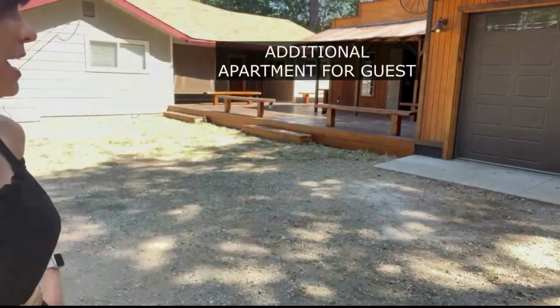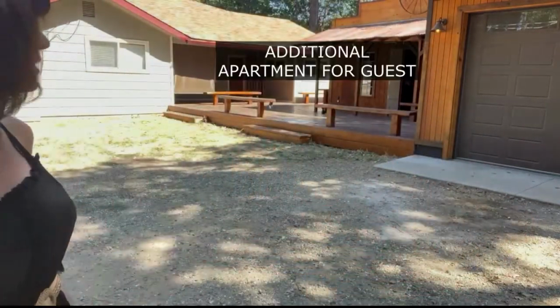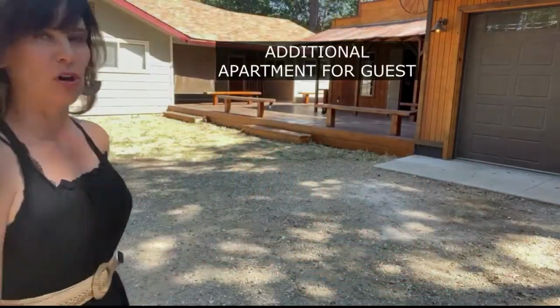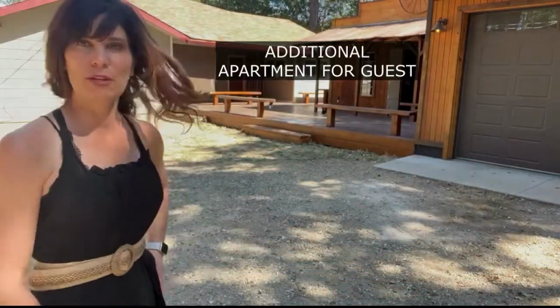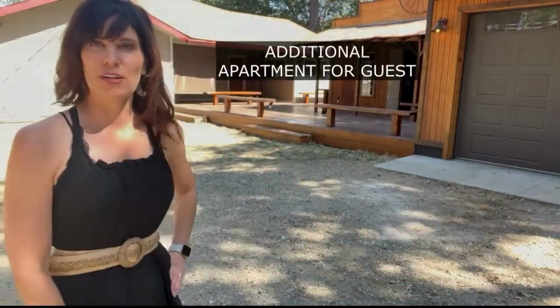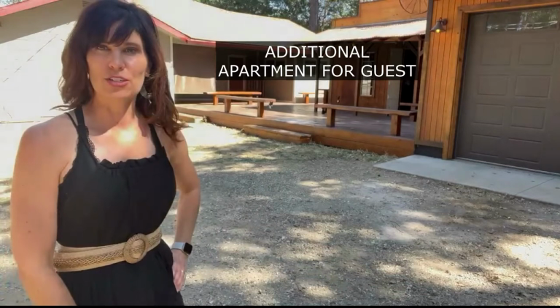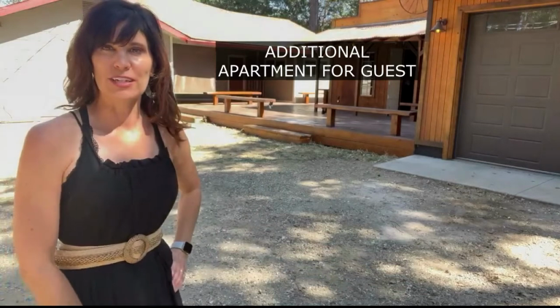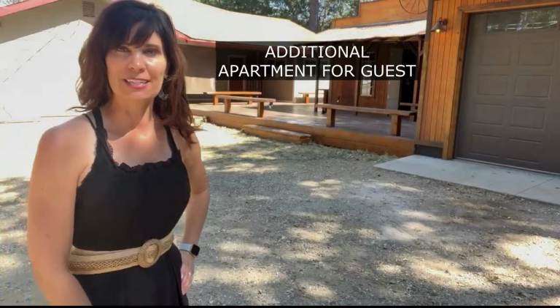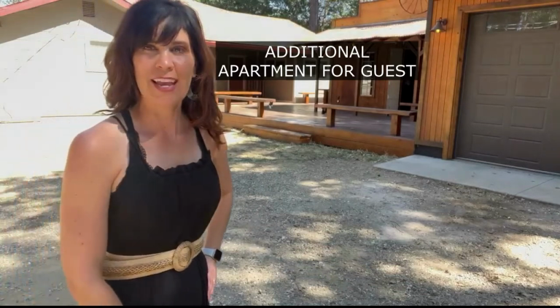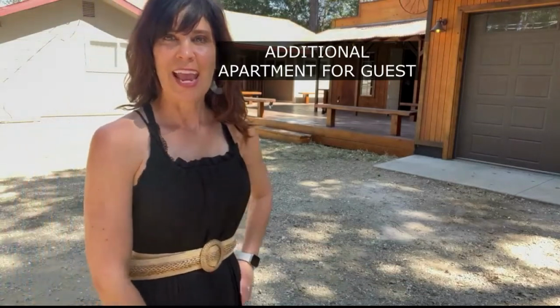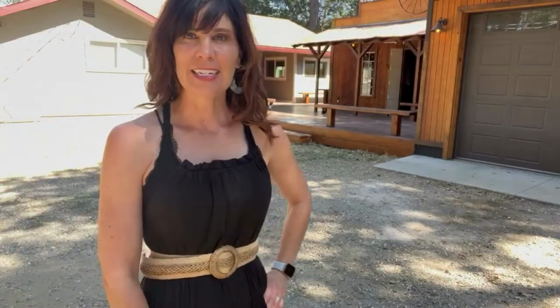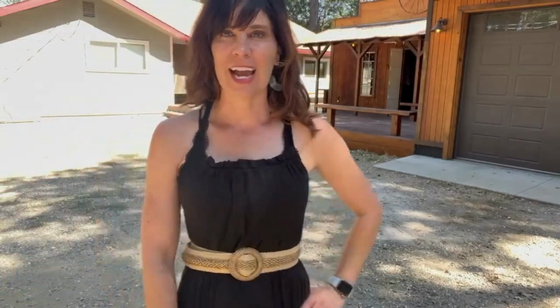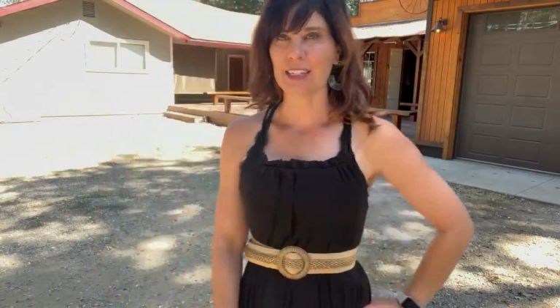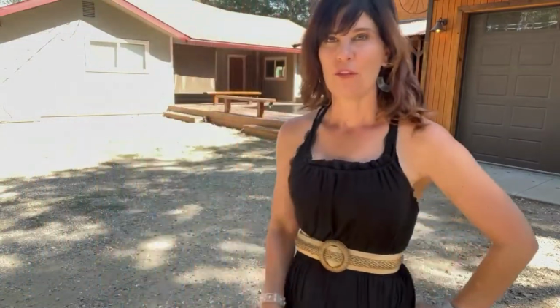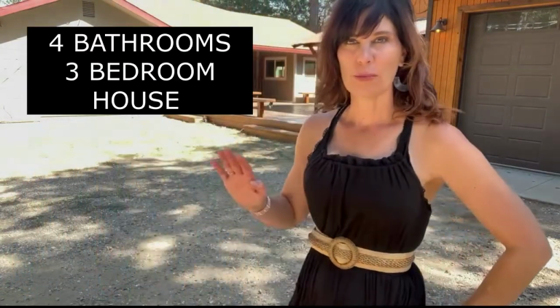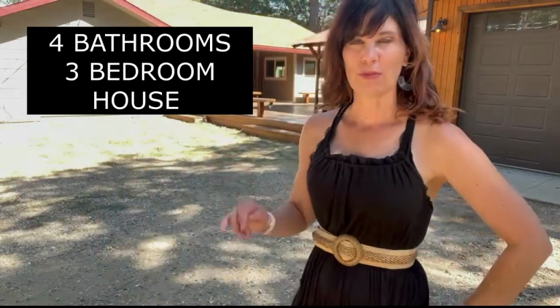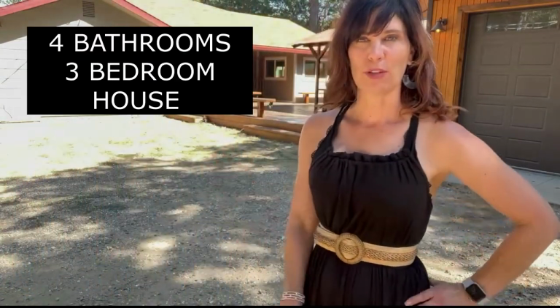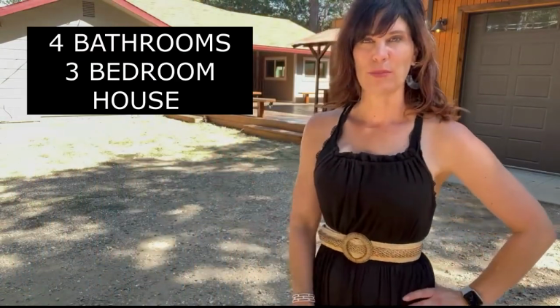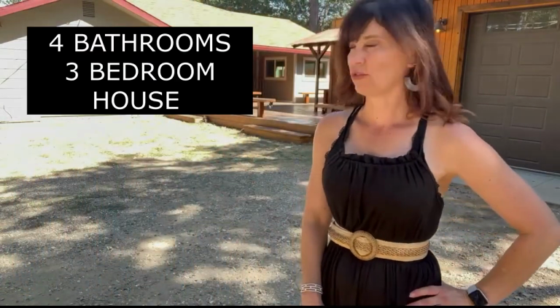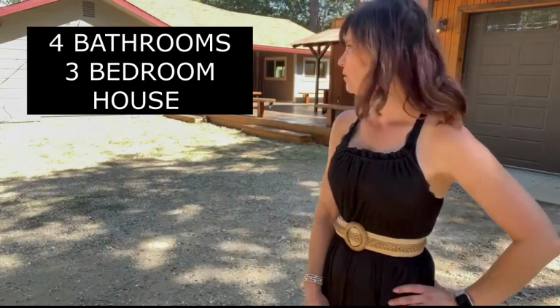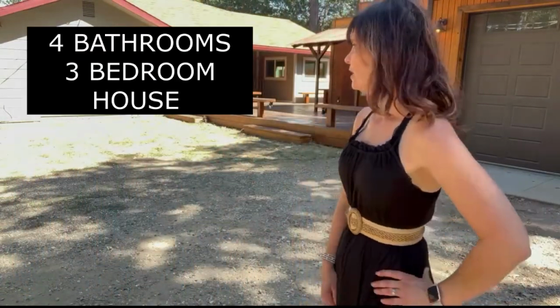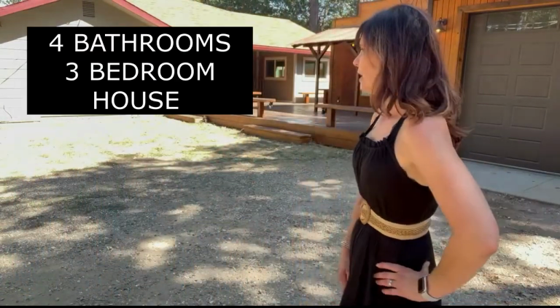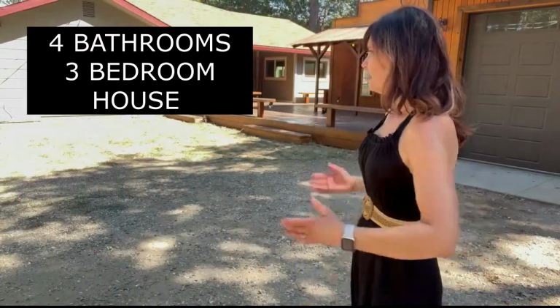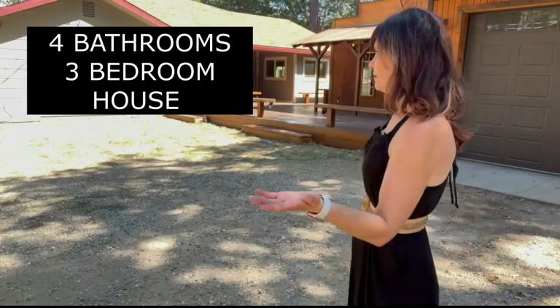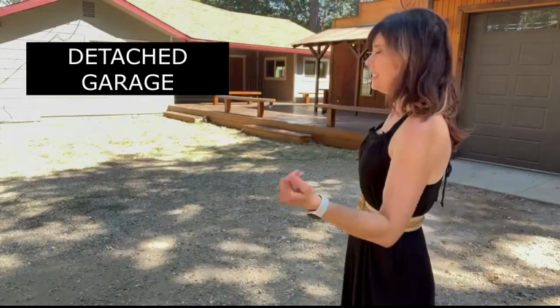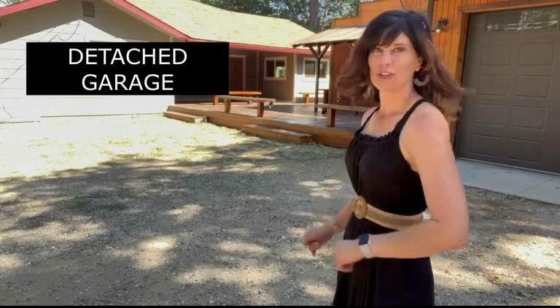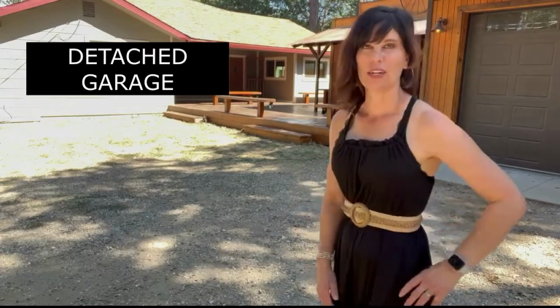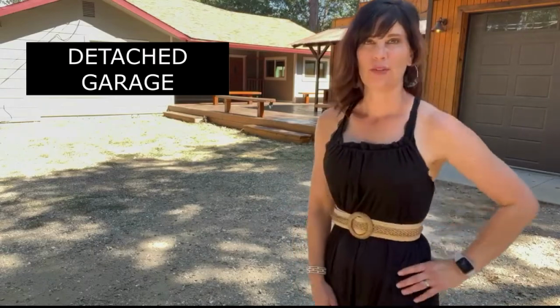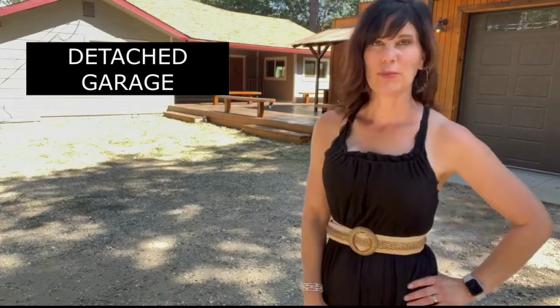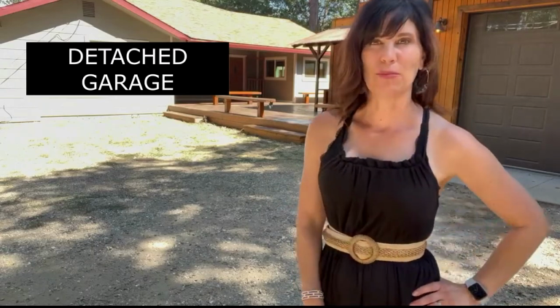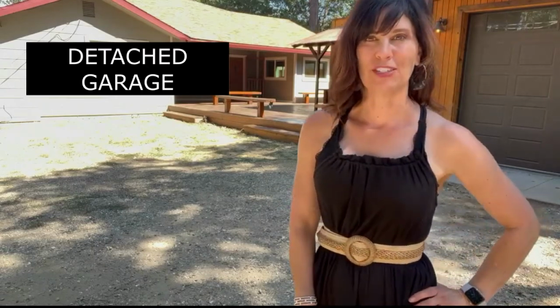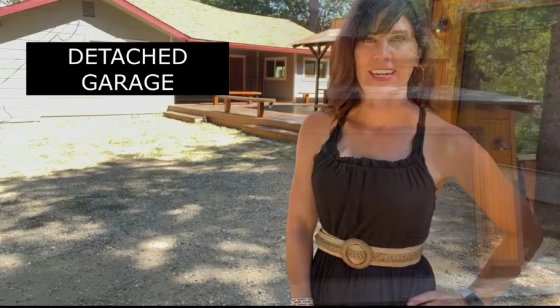Has an apartment for additional guests, and it has four bathrooms, three-bedroom house, detached garage. What a property. Check it out.